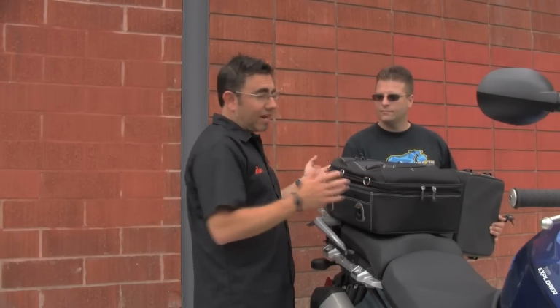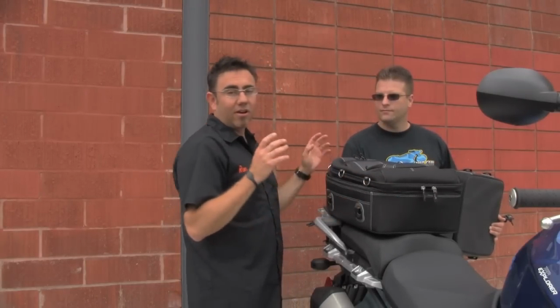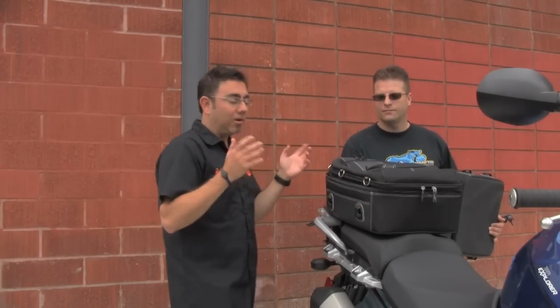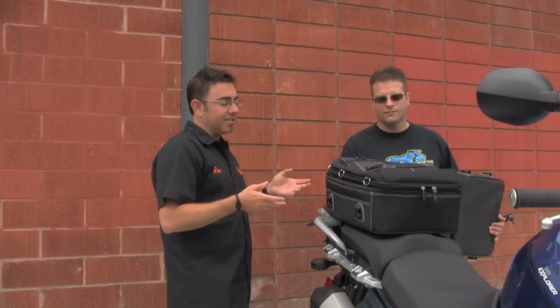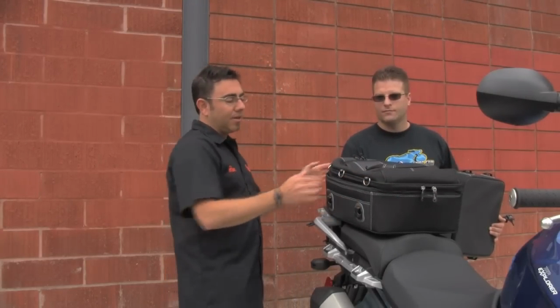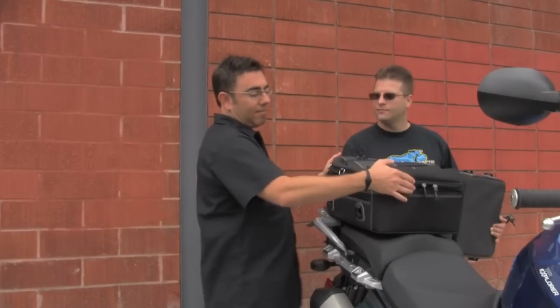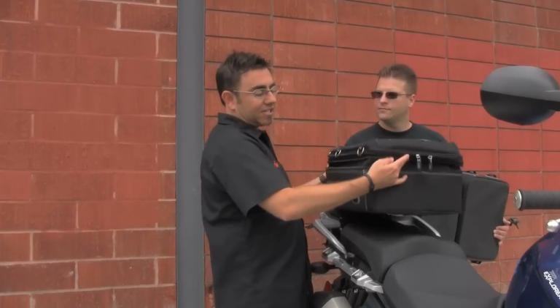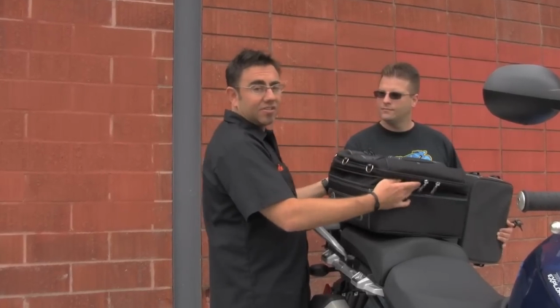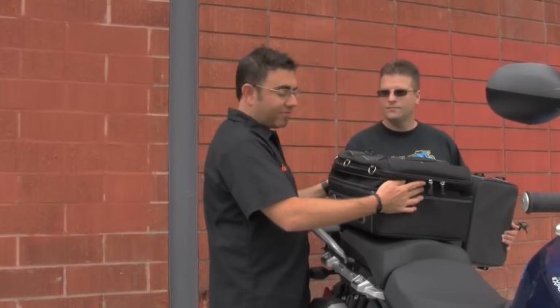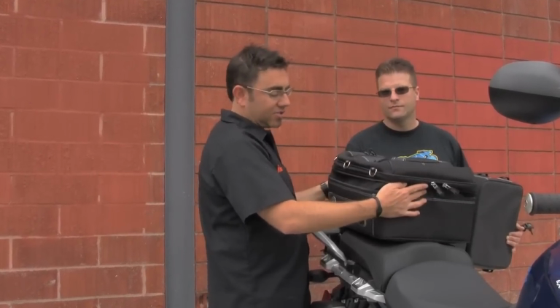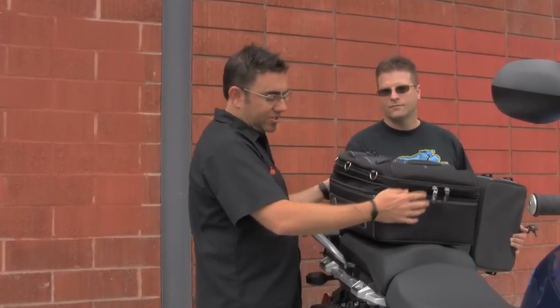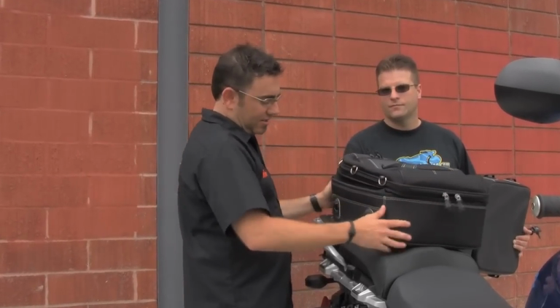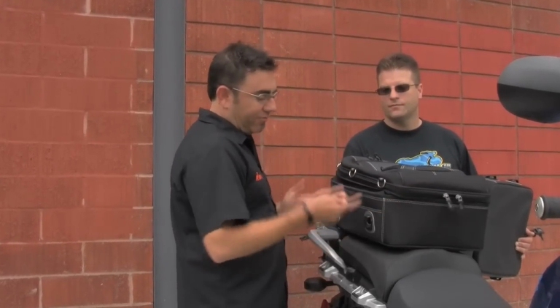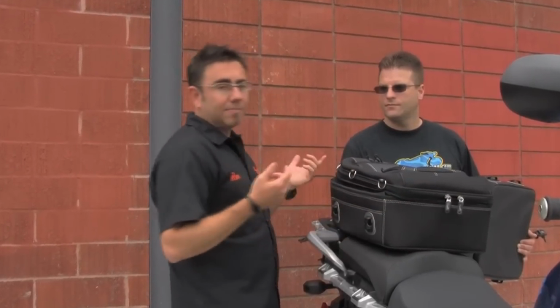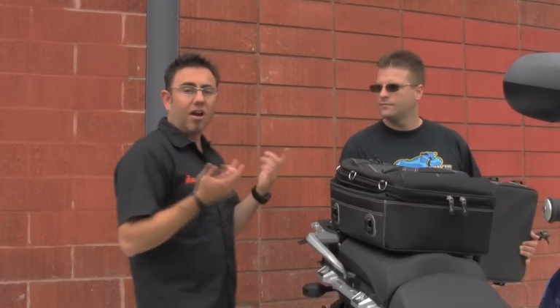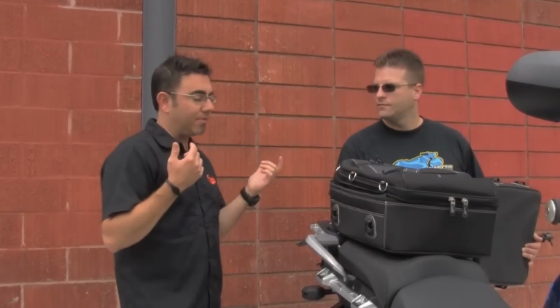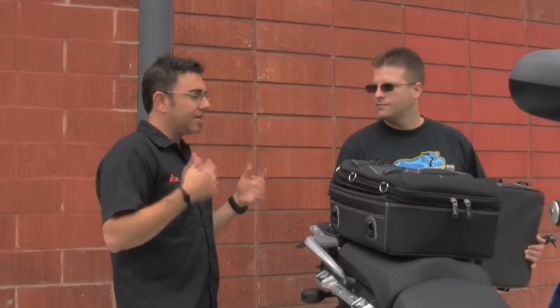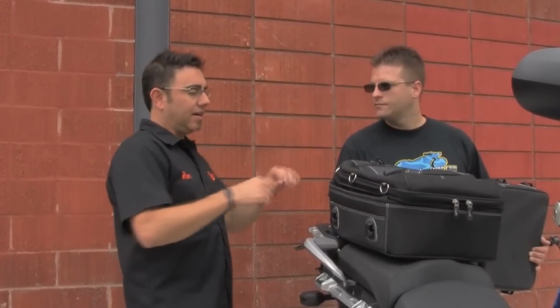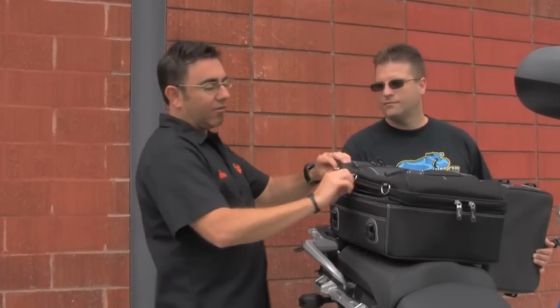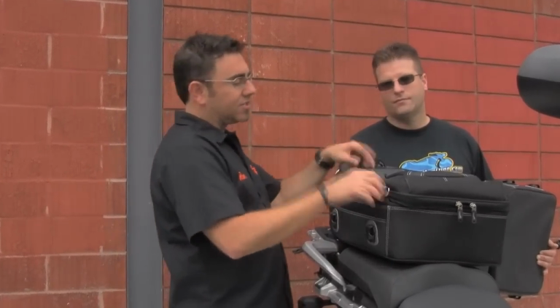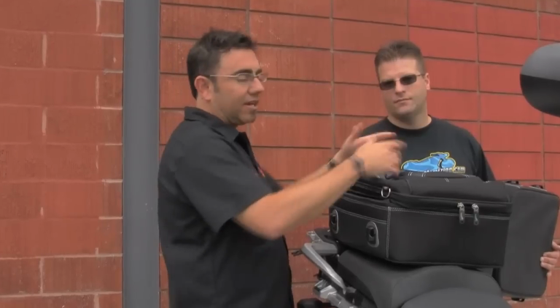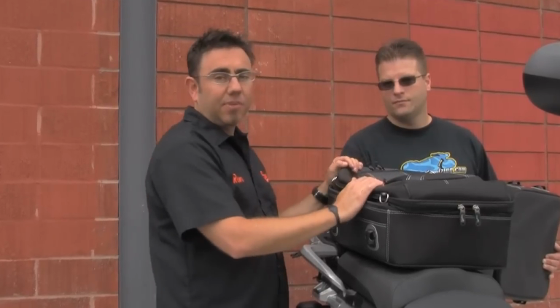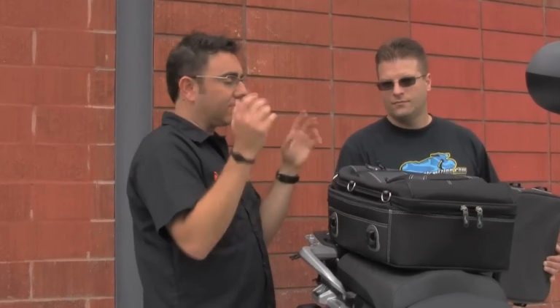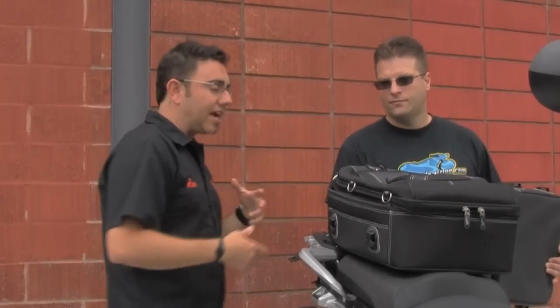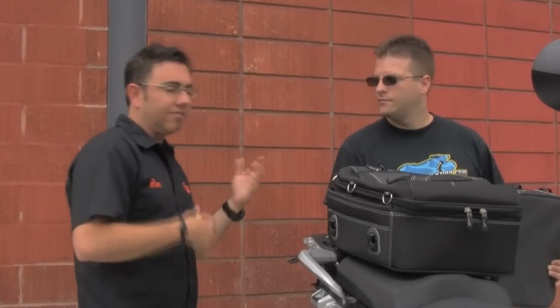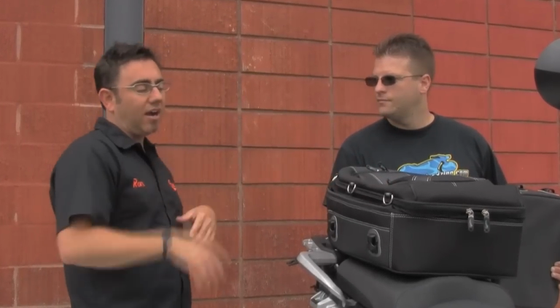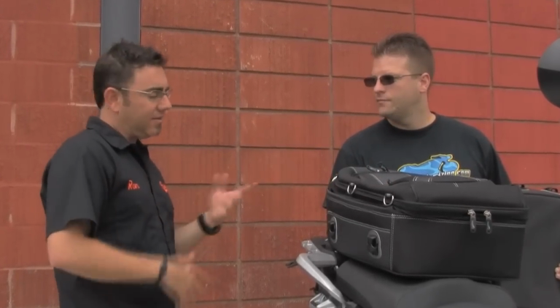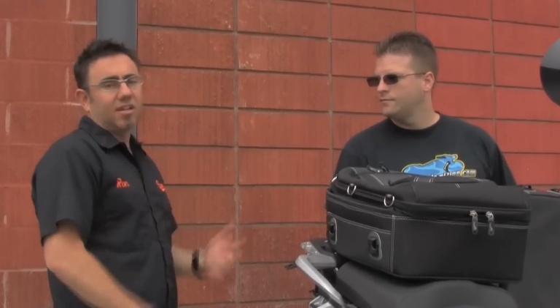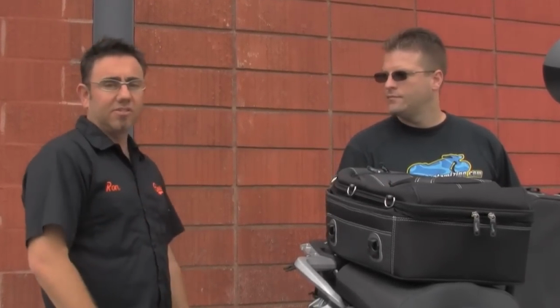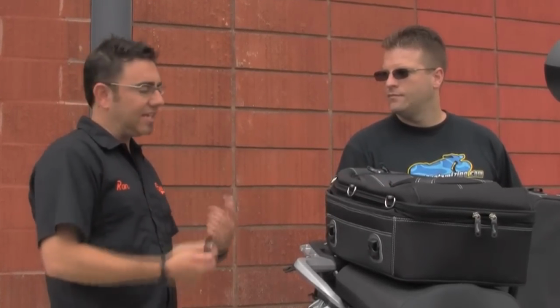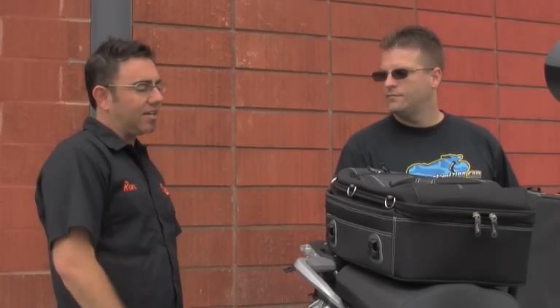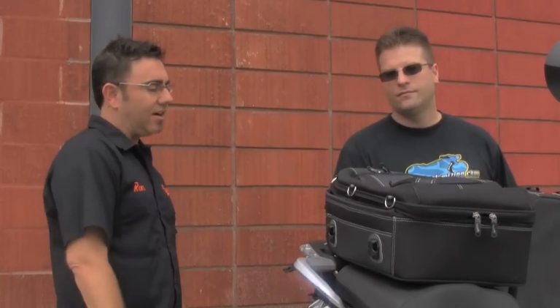Great for a multi-day trip. The bag expands up for extra storage. Four clips and you're on and off your bike. It's got rings if you want to attach a bungee to throw your jacket on if you get hot. Tons of features — easy on, easy off.